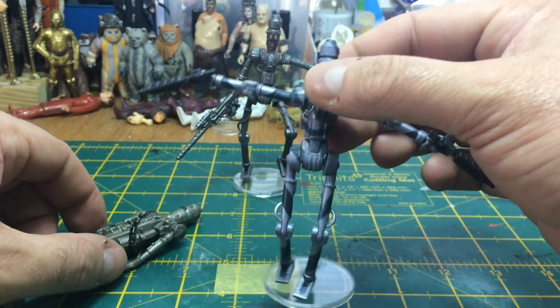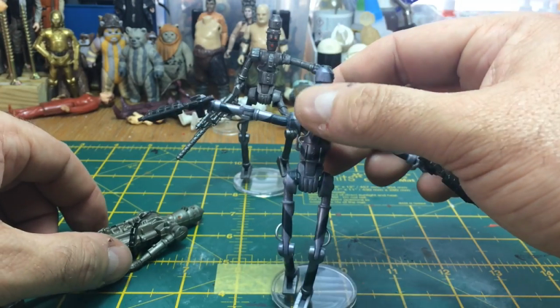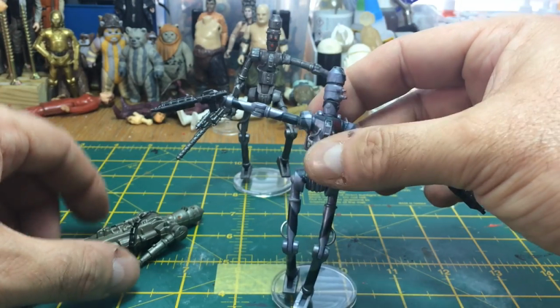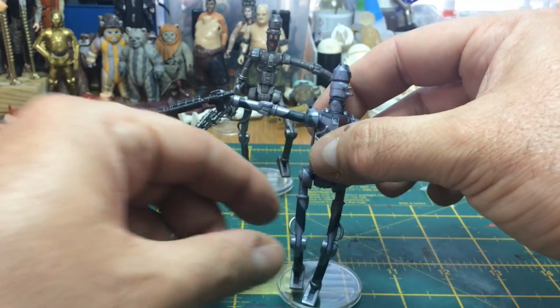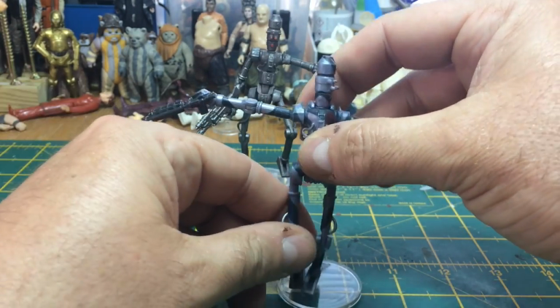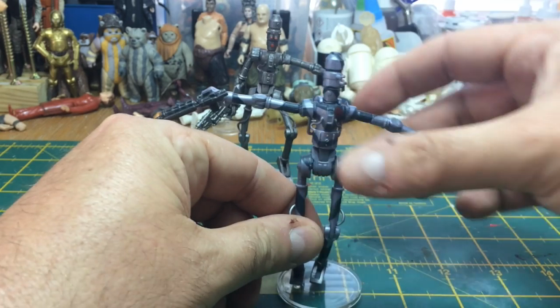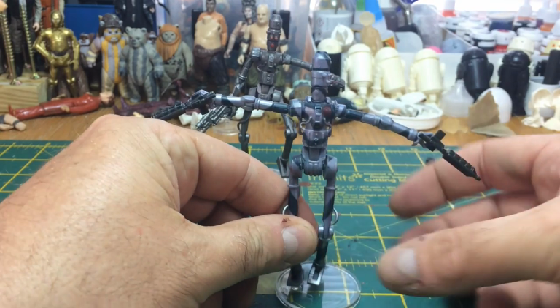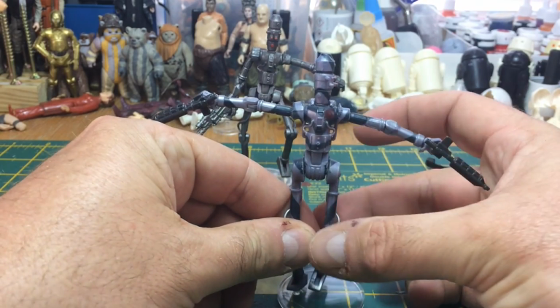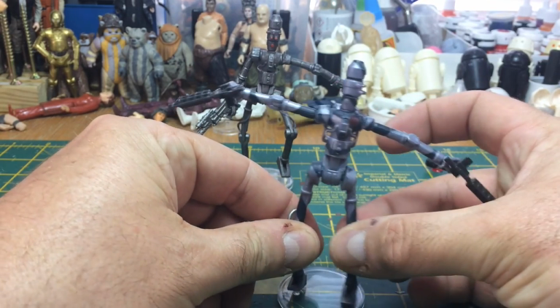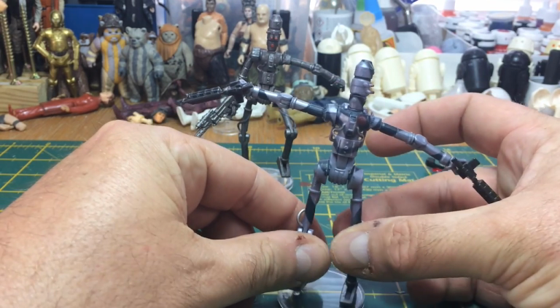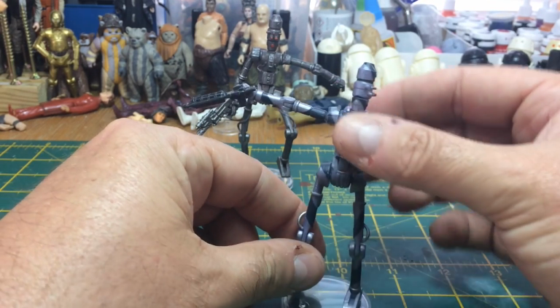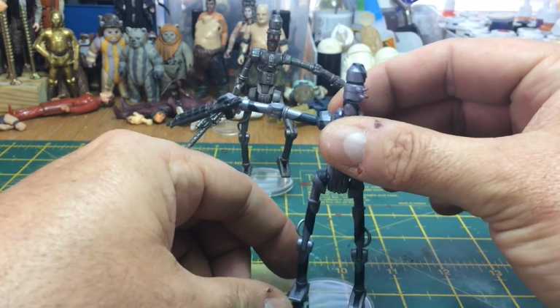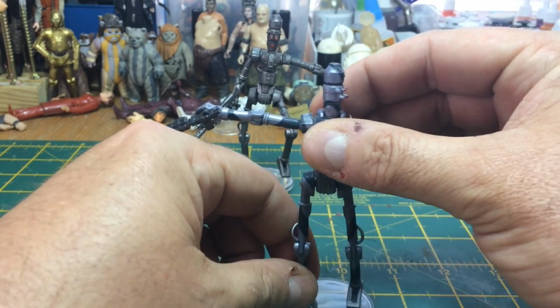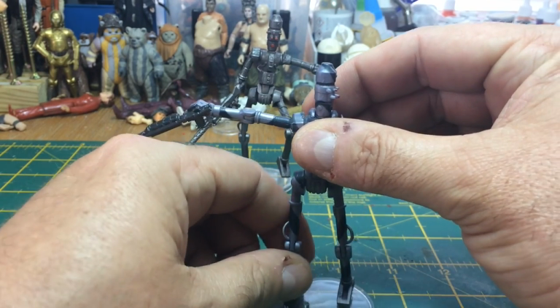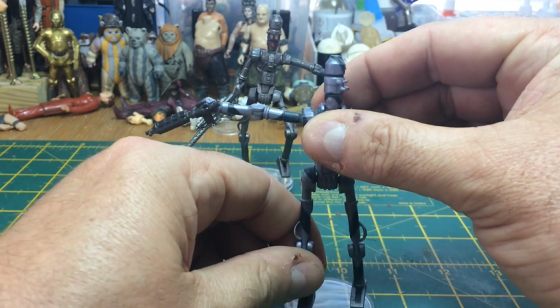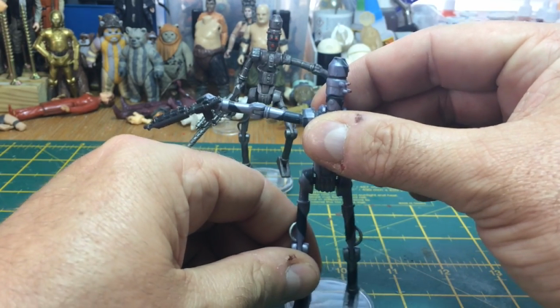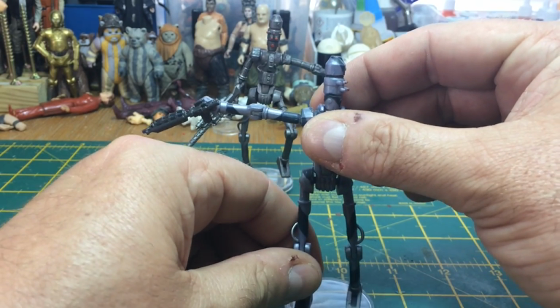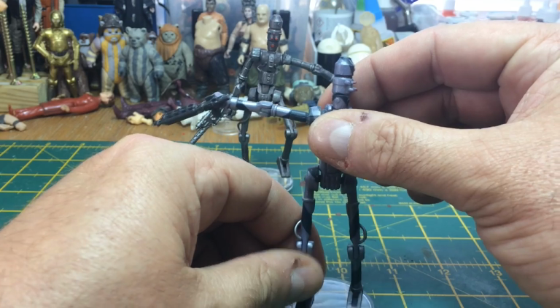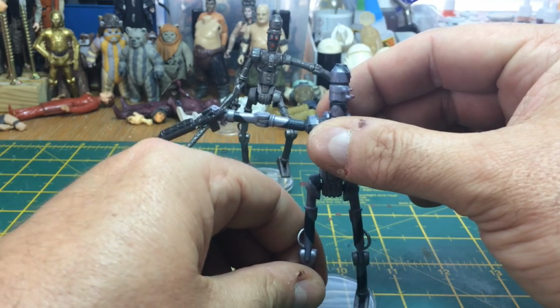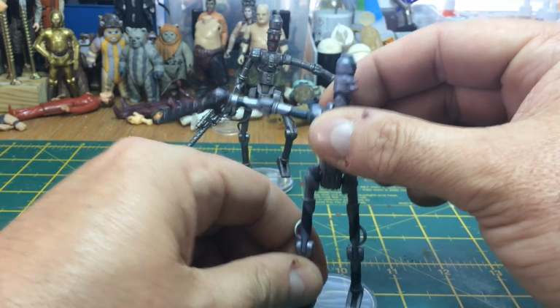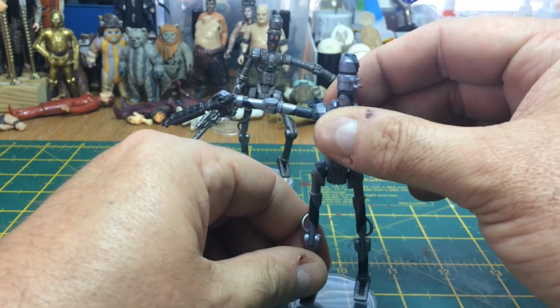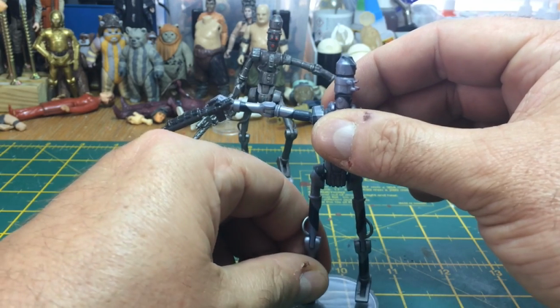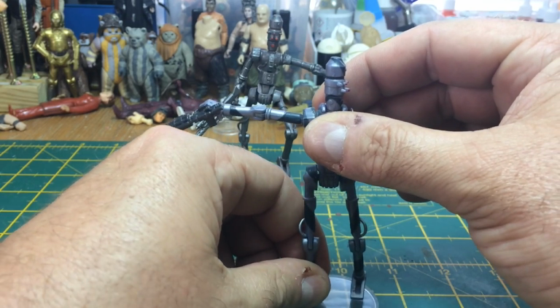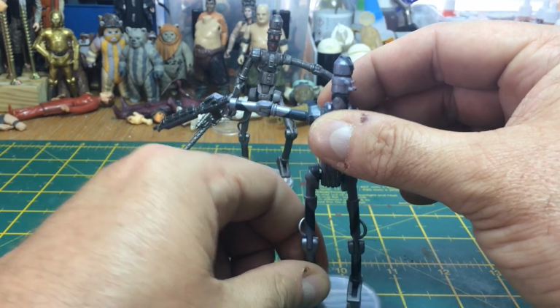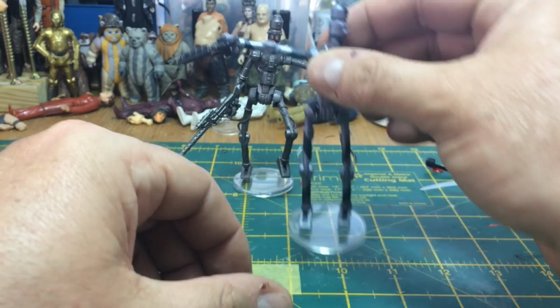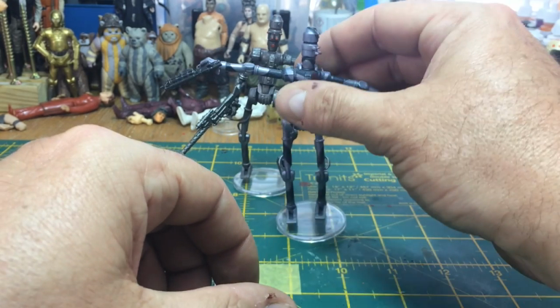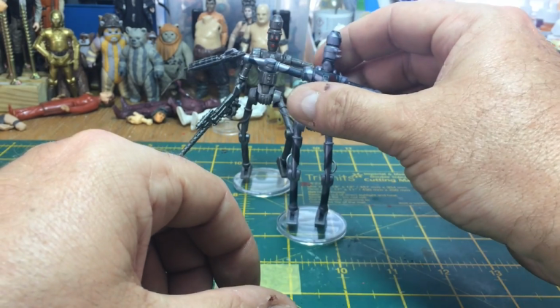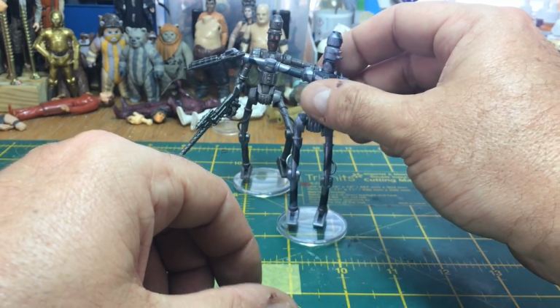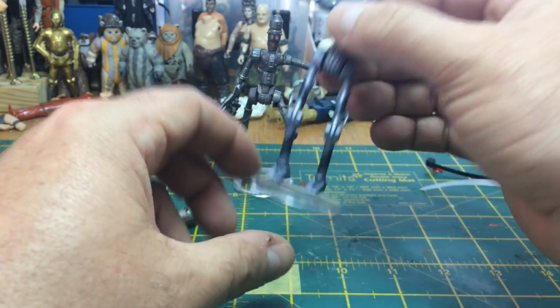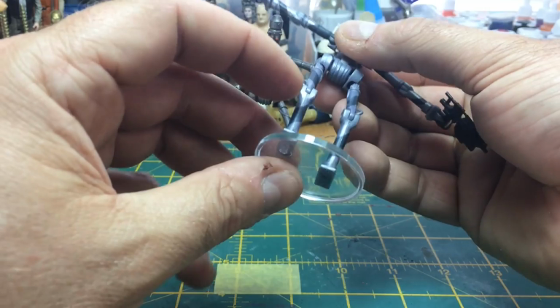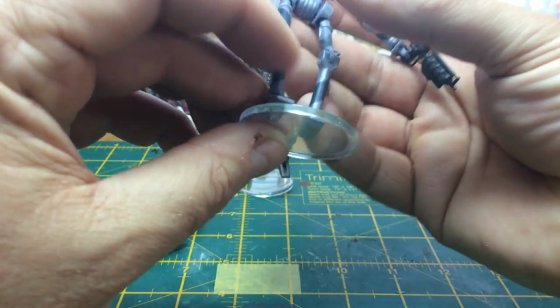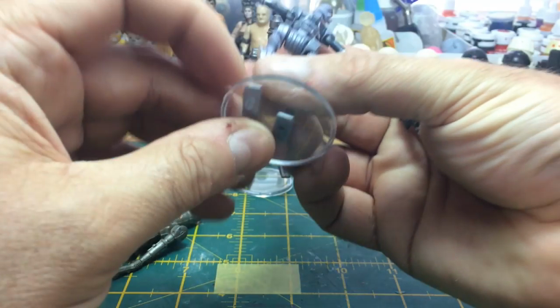I could utilise the arms and legs of this figure — they're of similar scales — but what I'm going to do is save those parts for doing the Ferry Droid at a later date and focus on the IG-88.